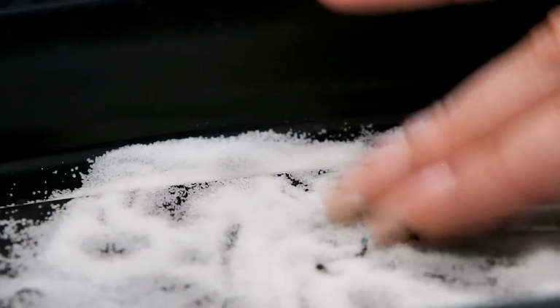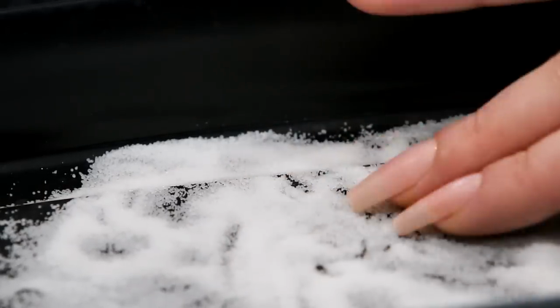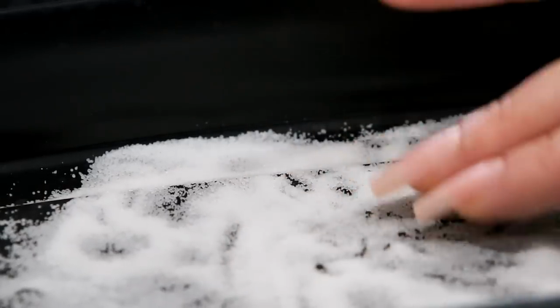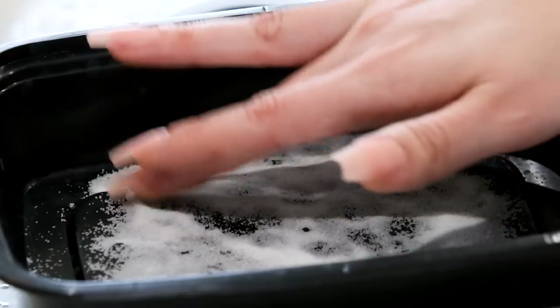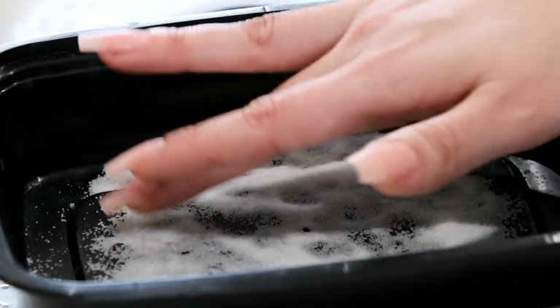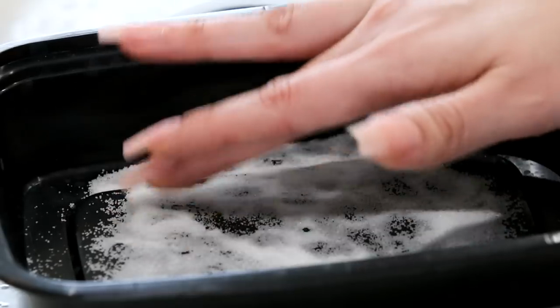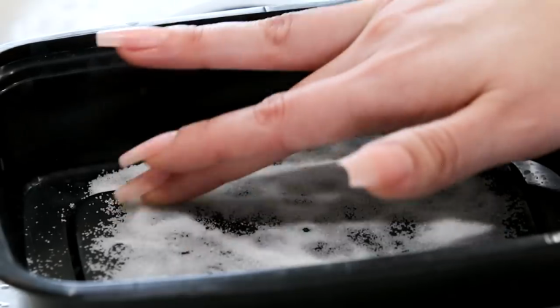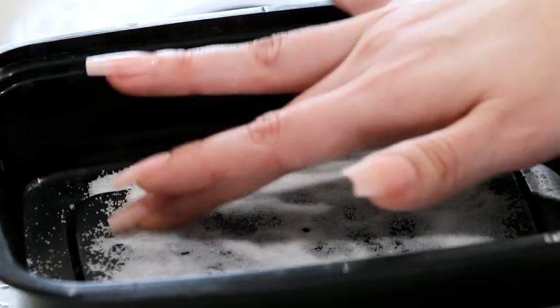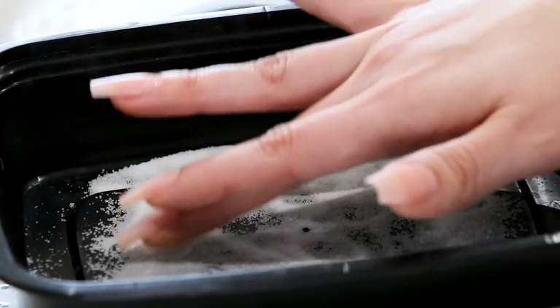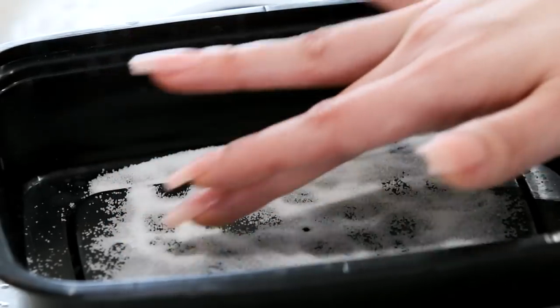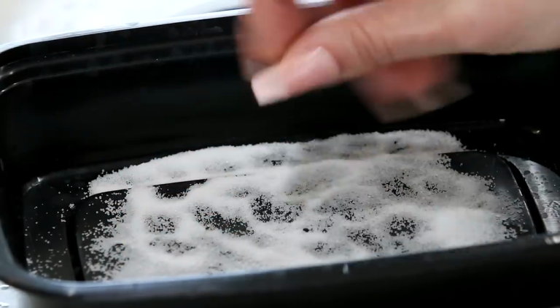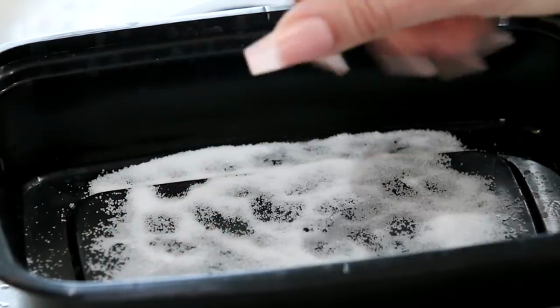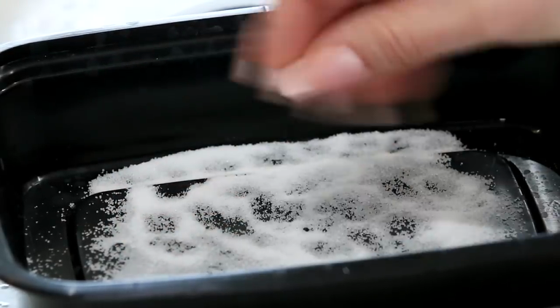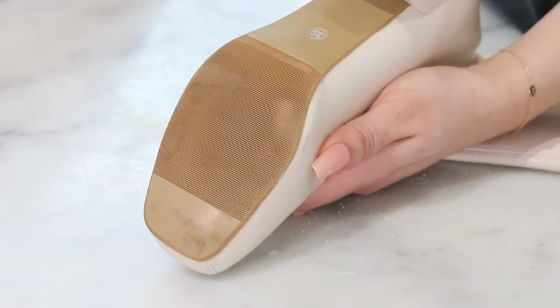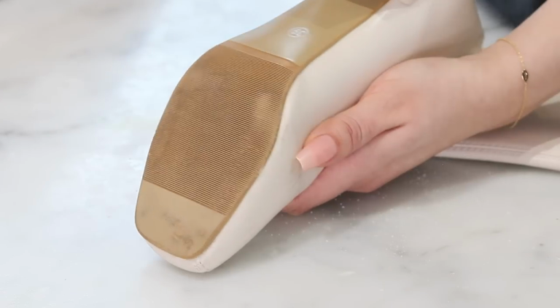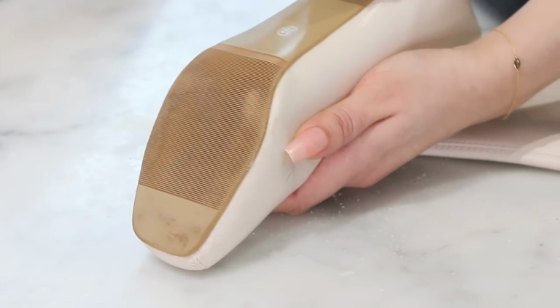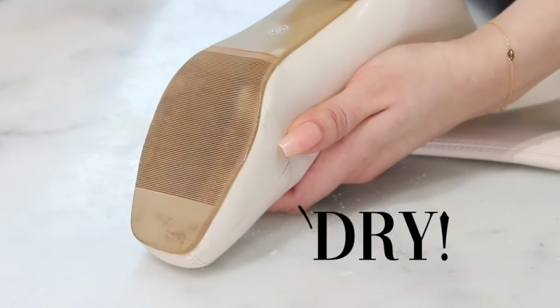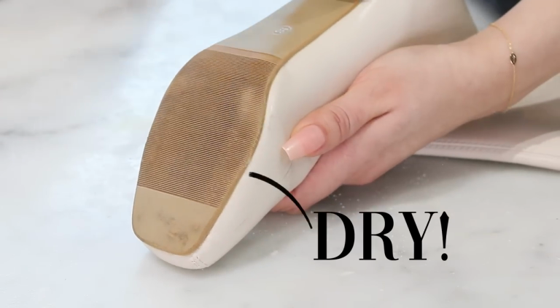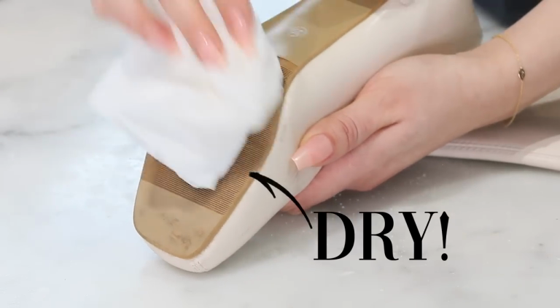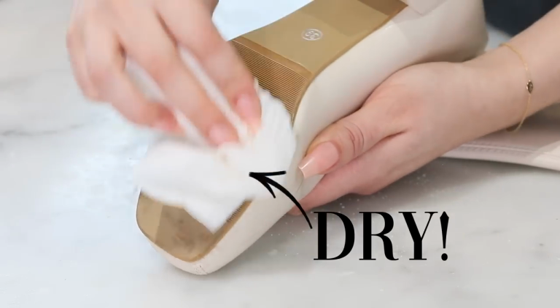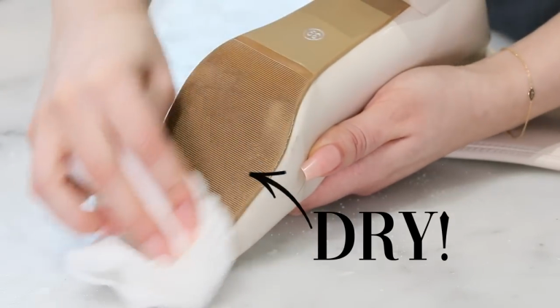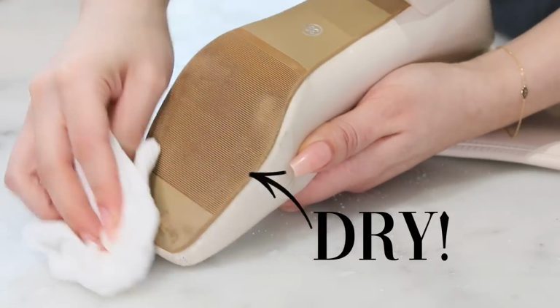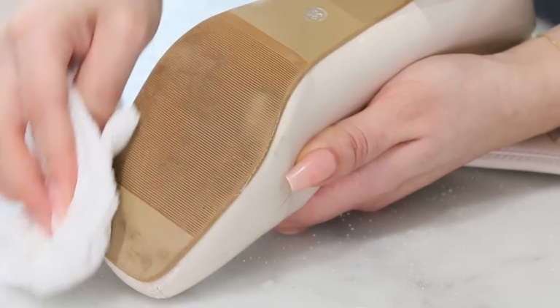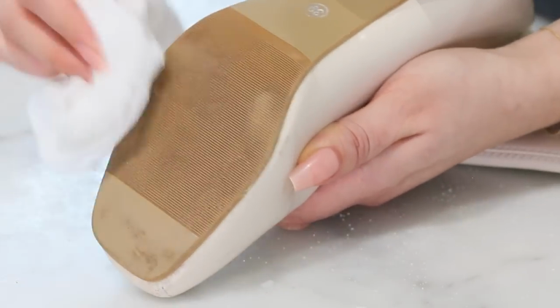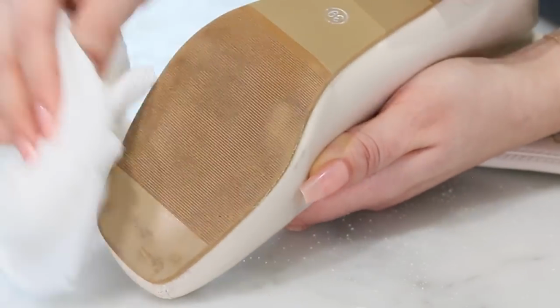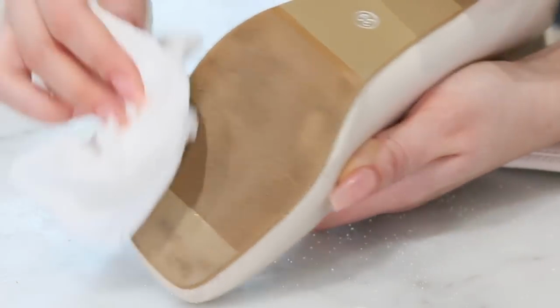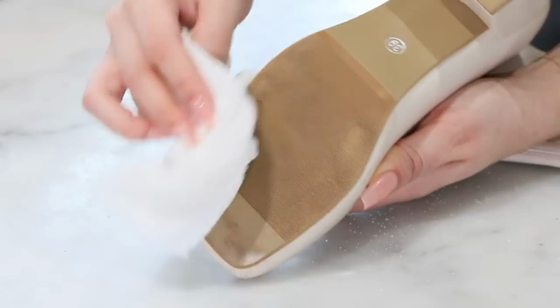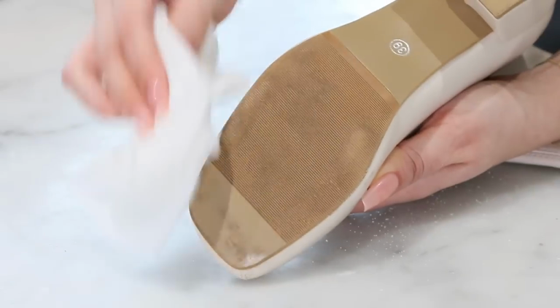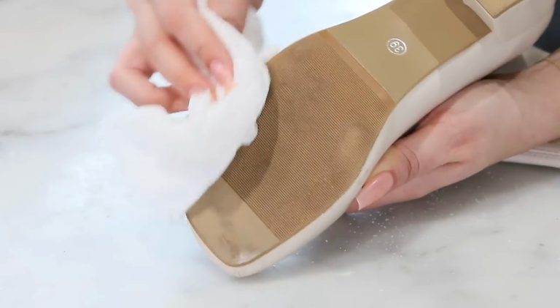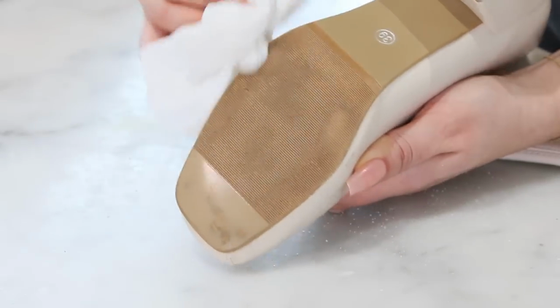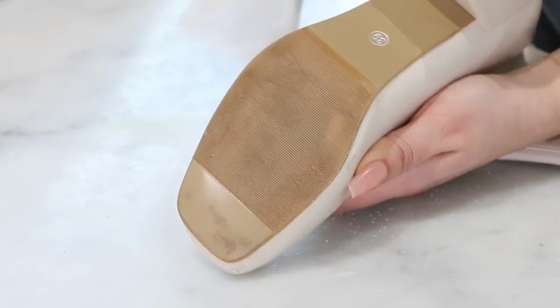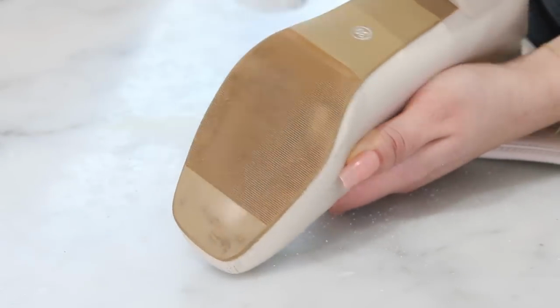Next, you want to make sure that the boots themselves are dry and ready to use. But if there is any dirt, clean it off beforehand — just make sure there's no moisture.